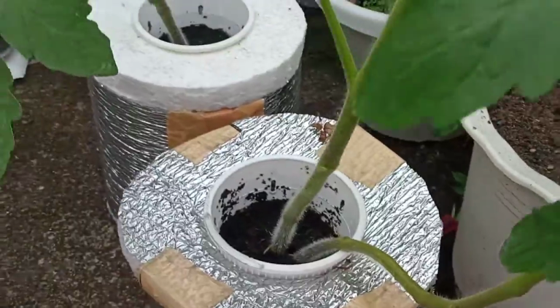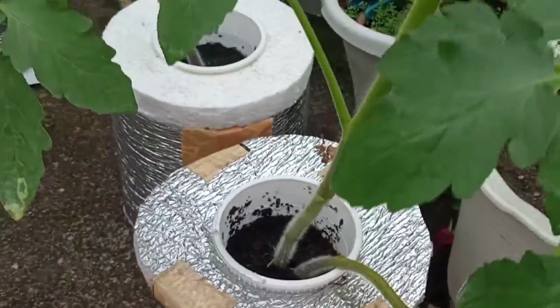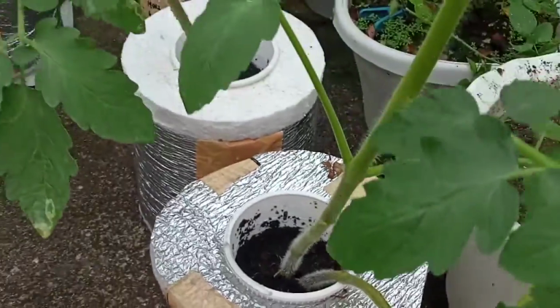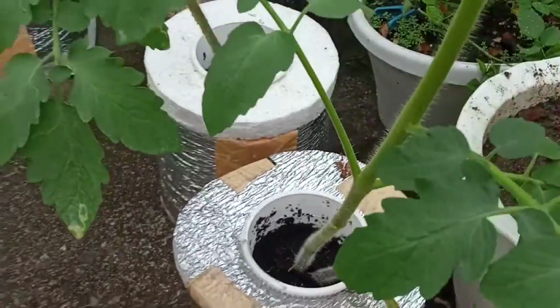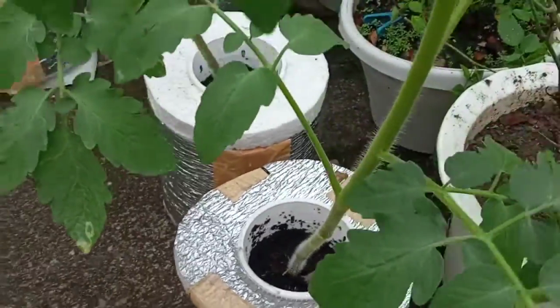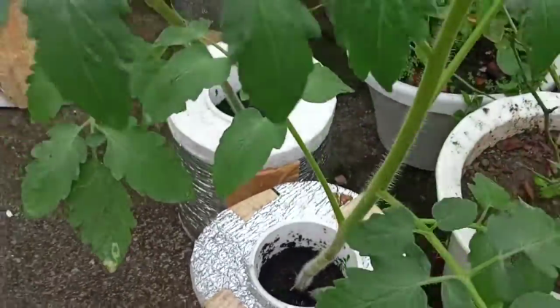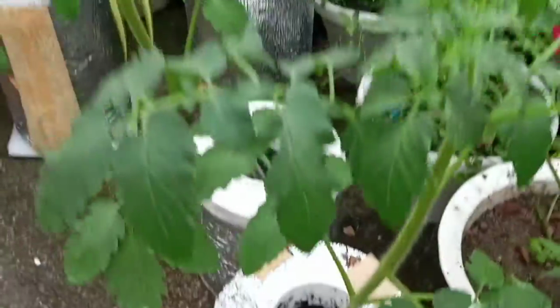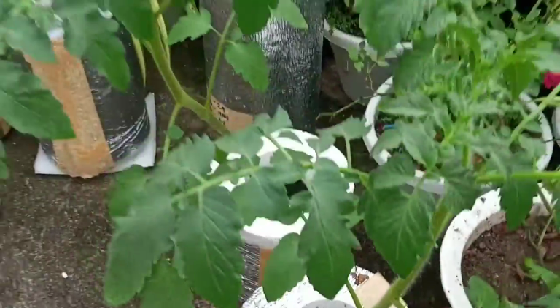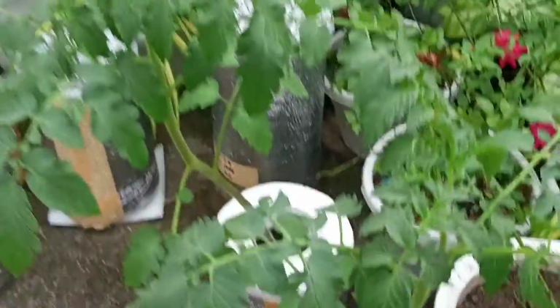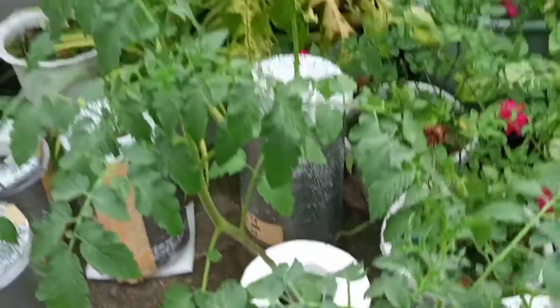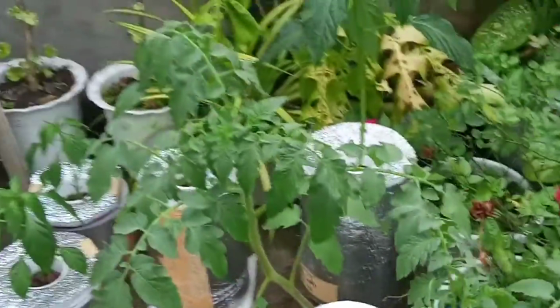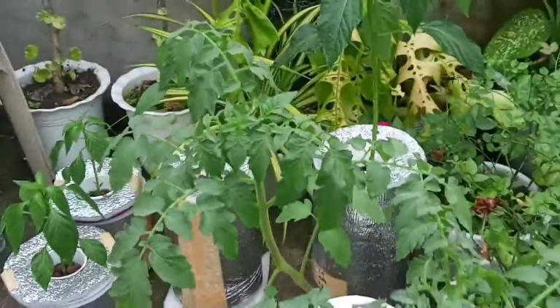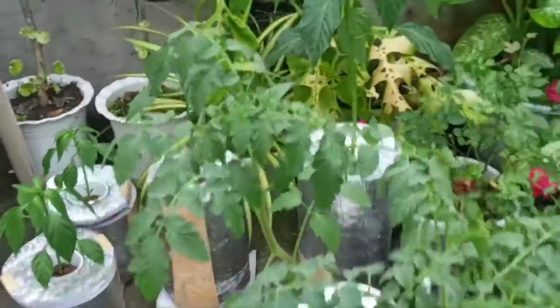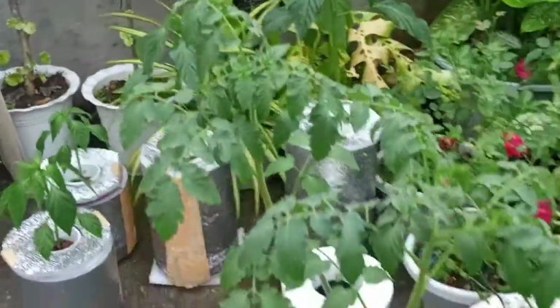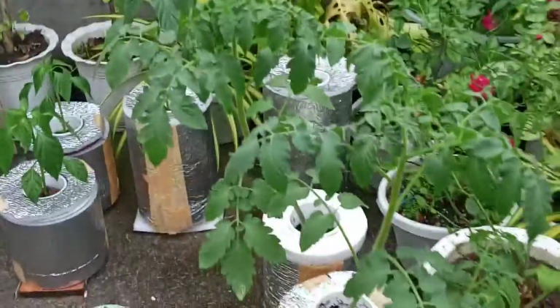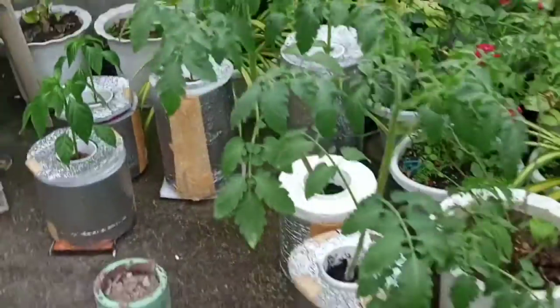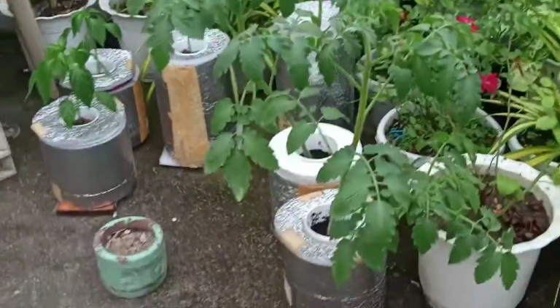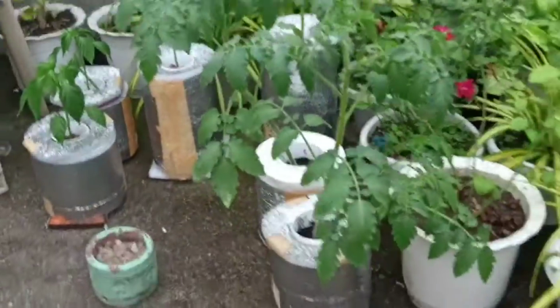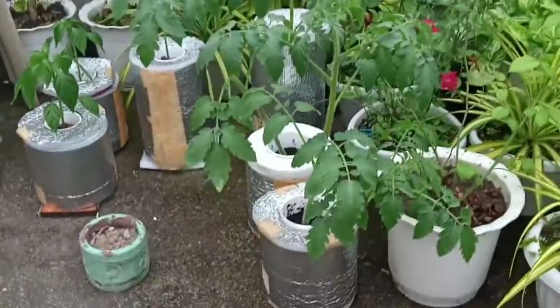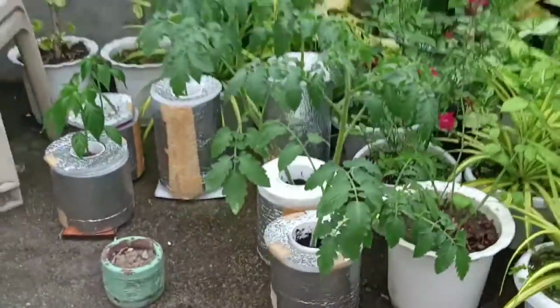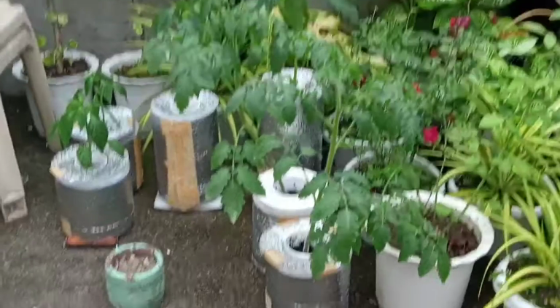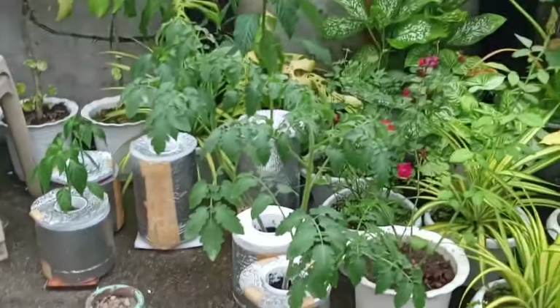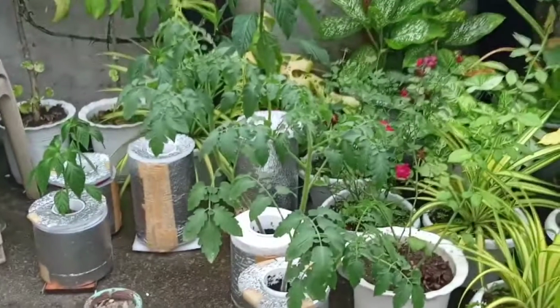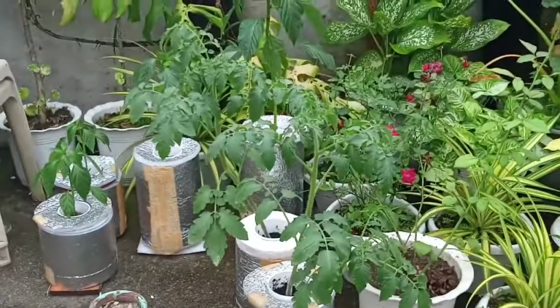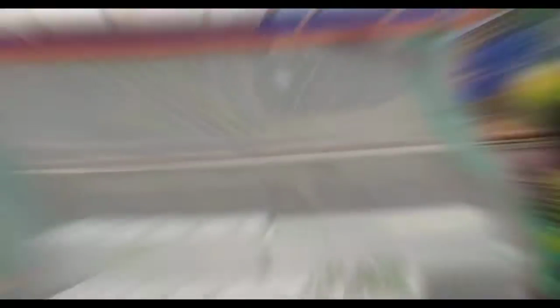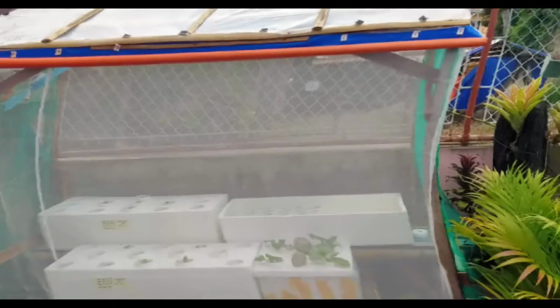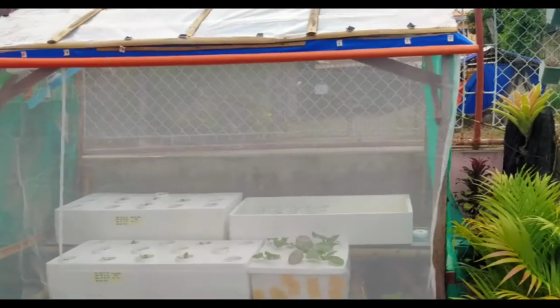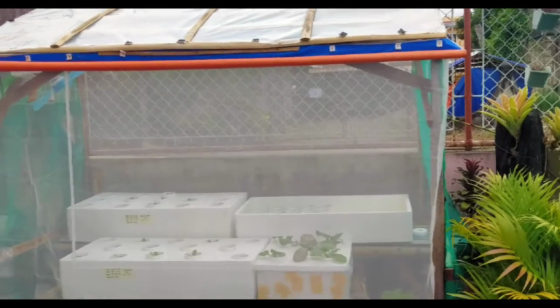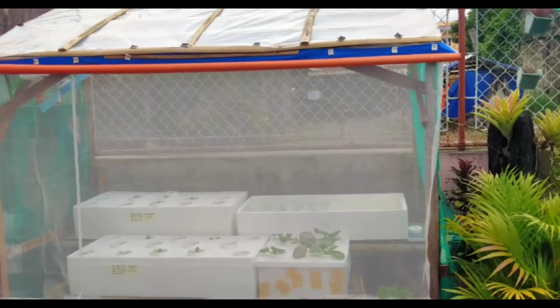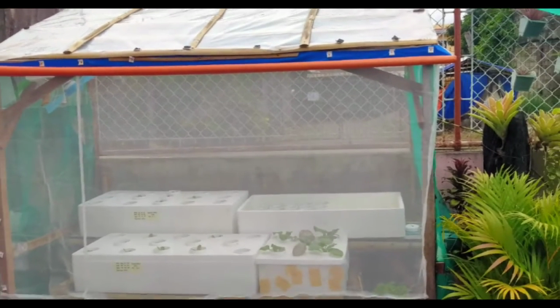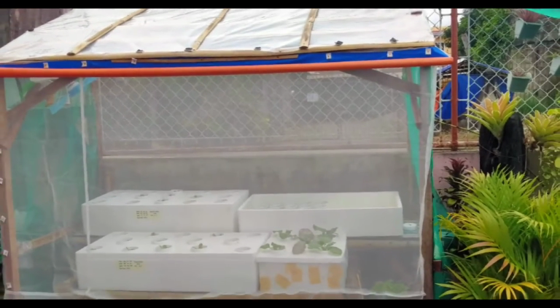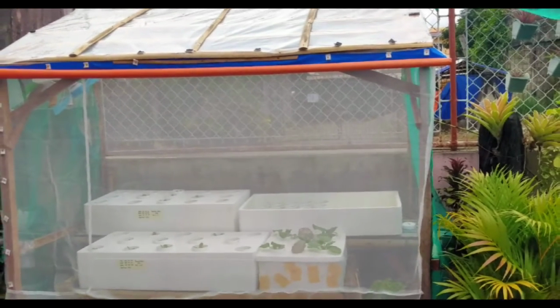We also consider a water supply, heating and cooling system, and lastly, the design of our dream greenhouse.